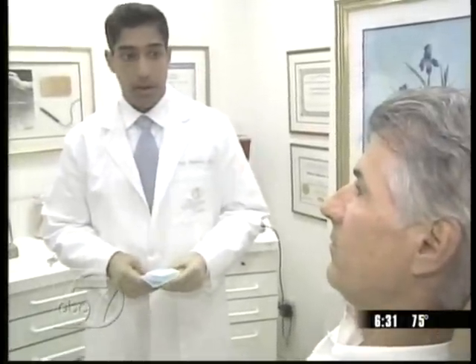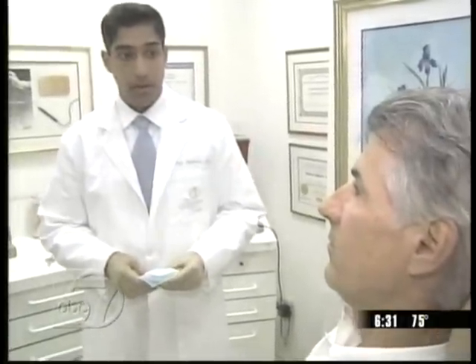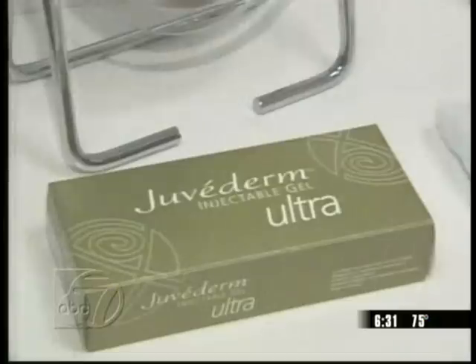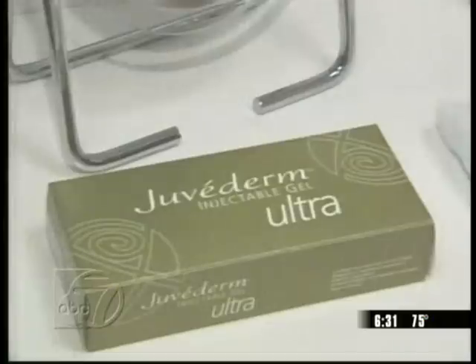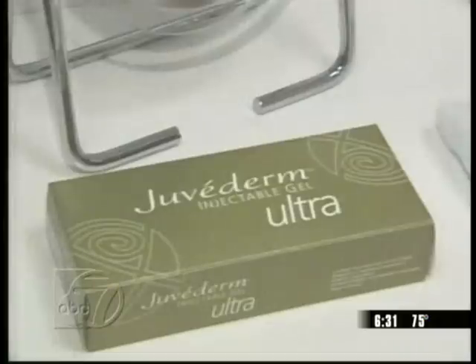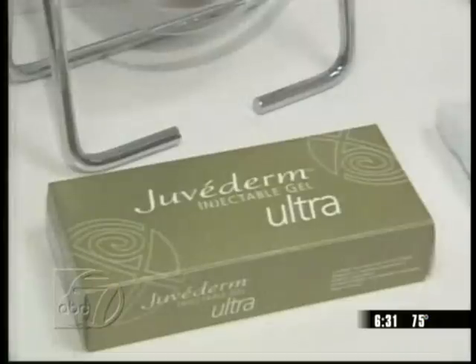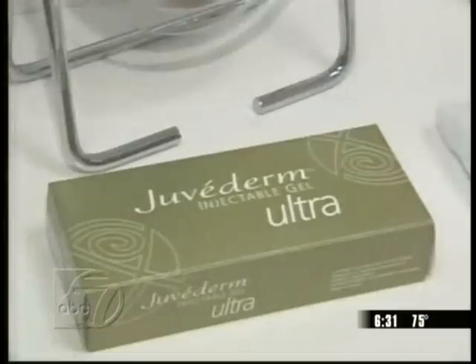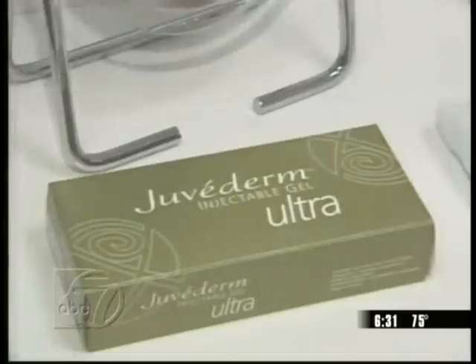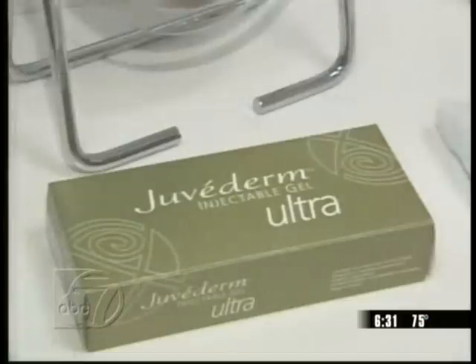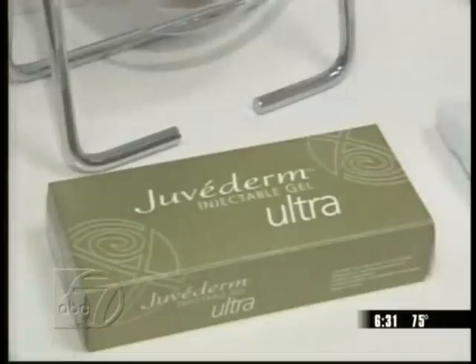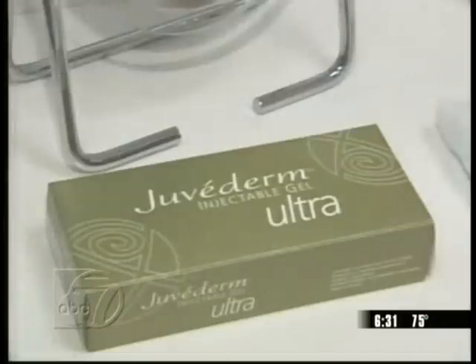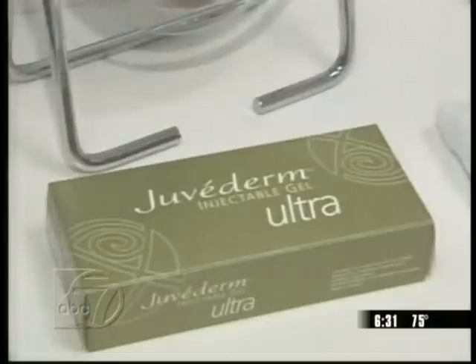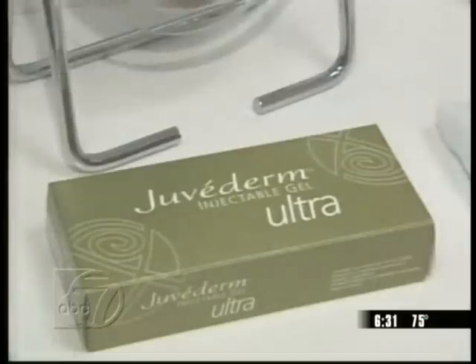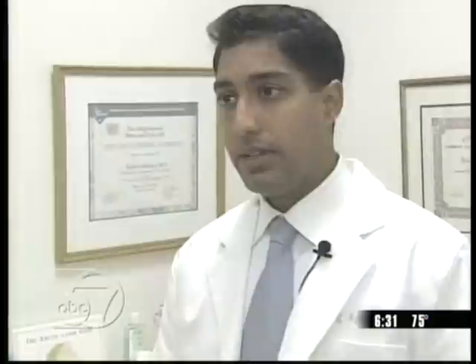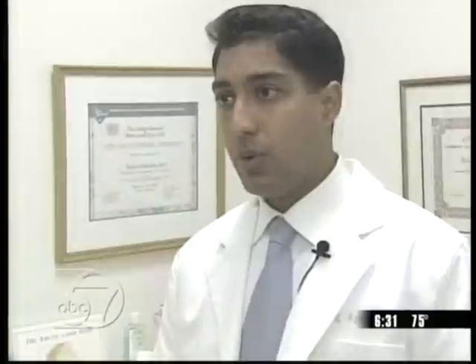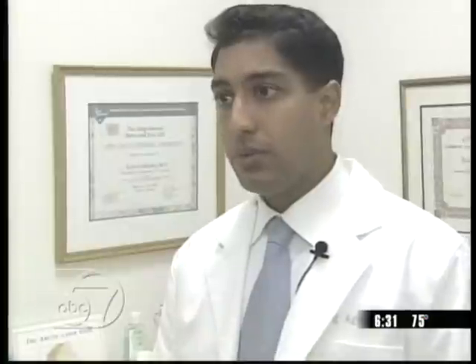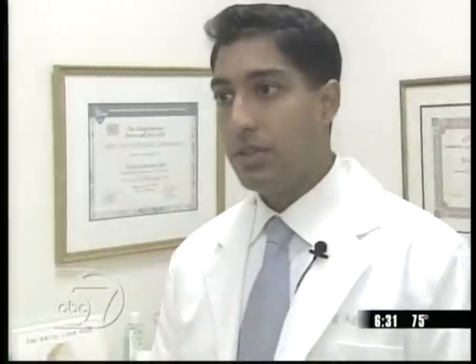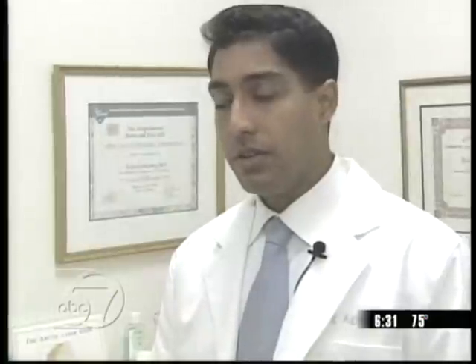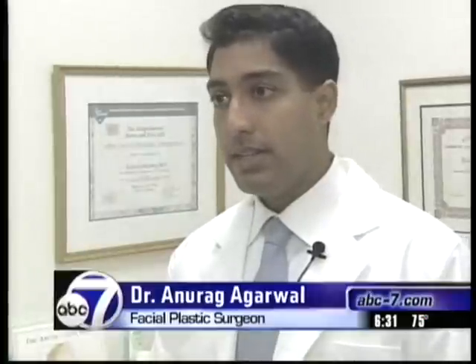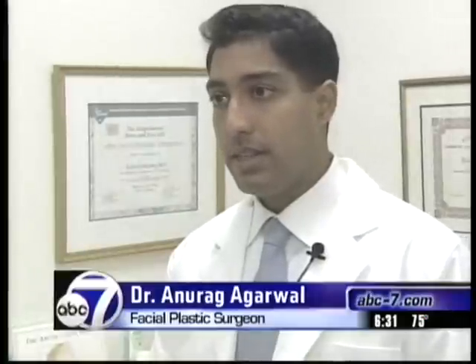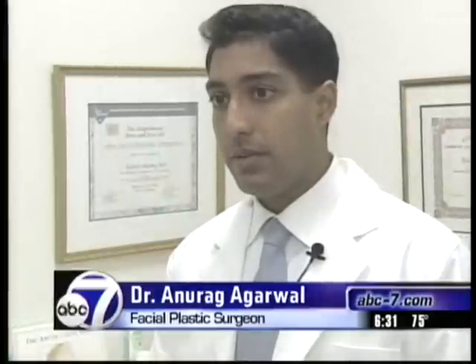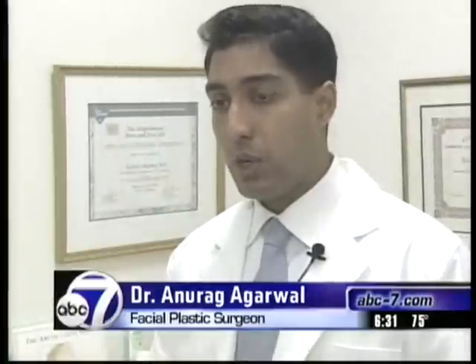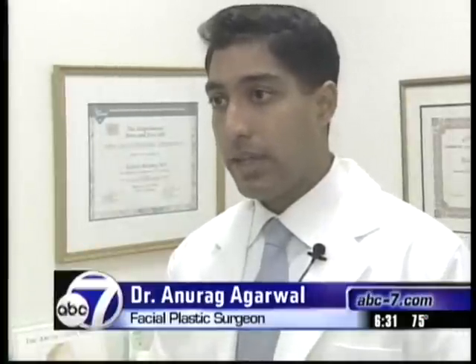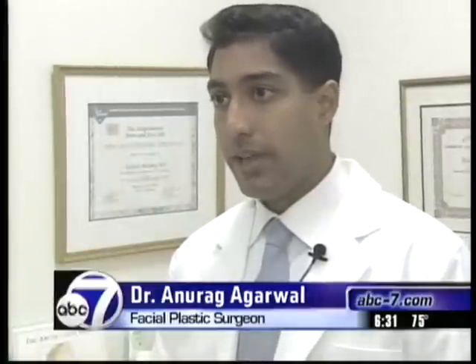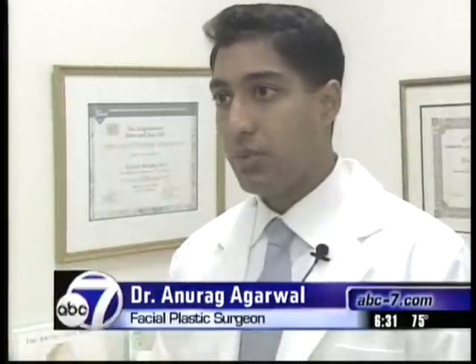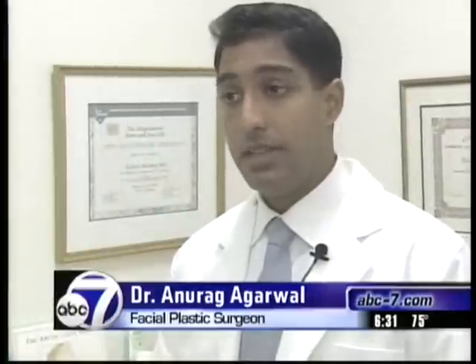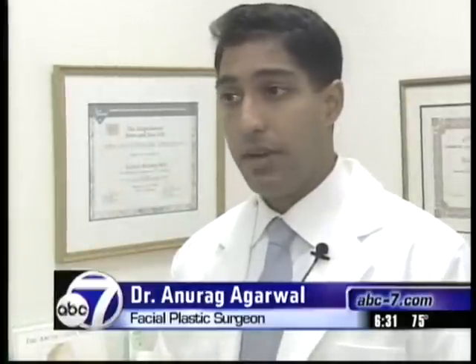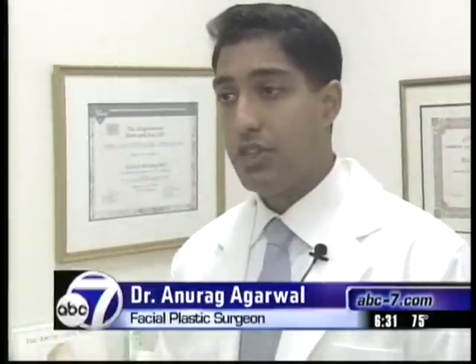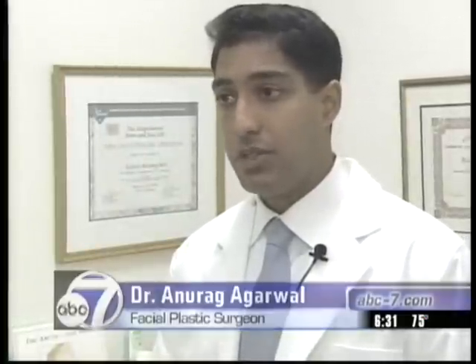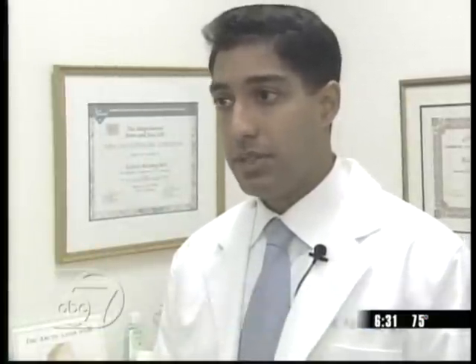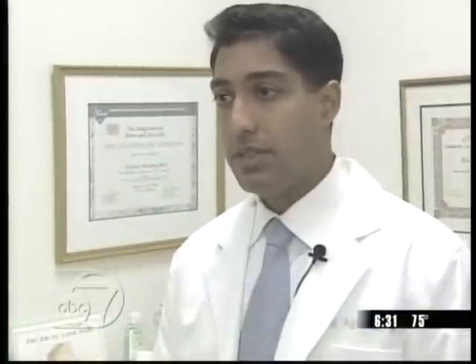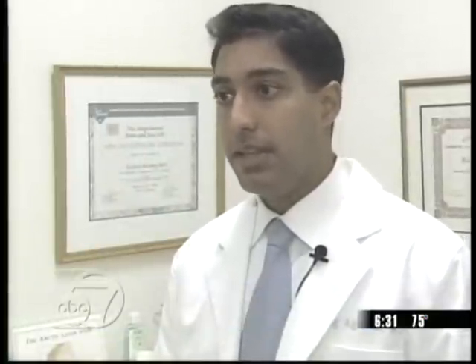That's where this new gel, Juvederm, comes in. Essentially, it's a way to treat folds and wrinkles on the face in a very quick fashion with instant gratification, because you see the results immediately.